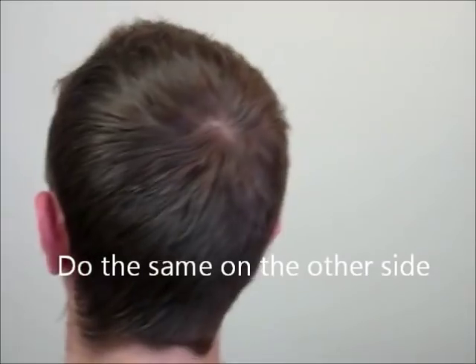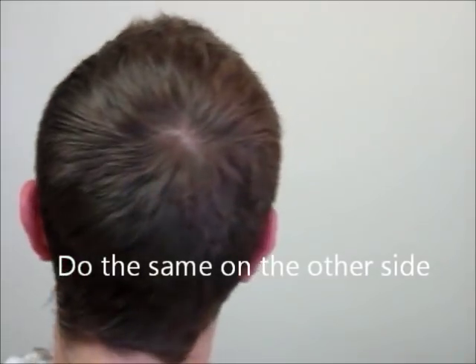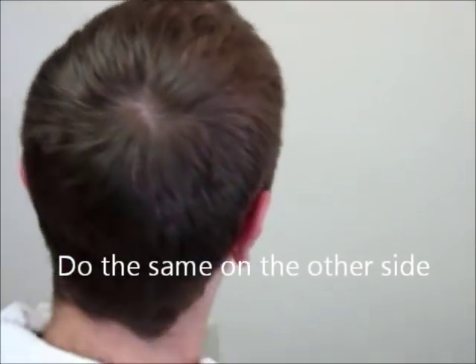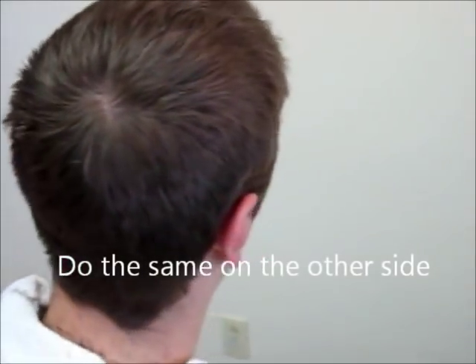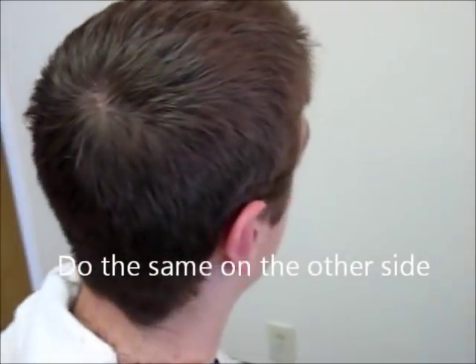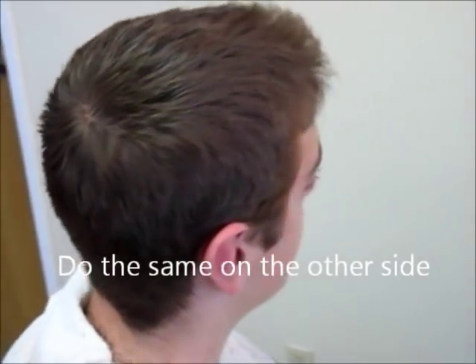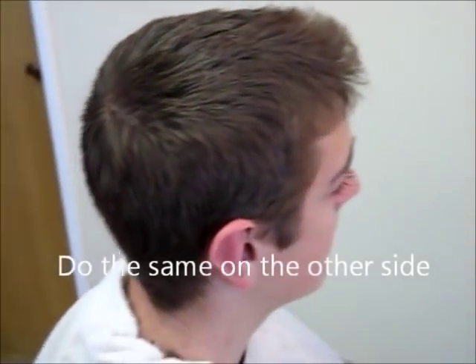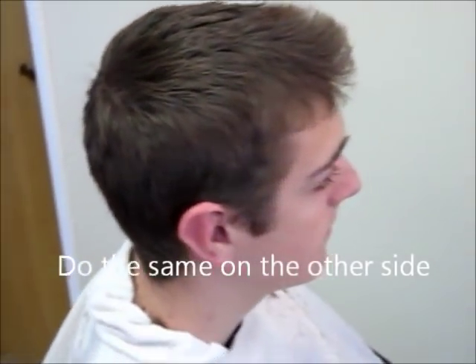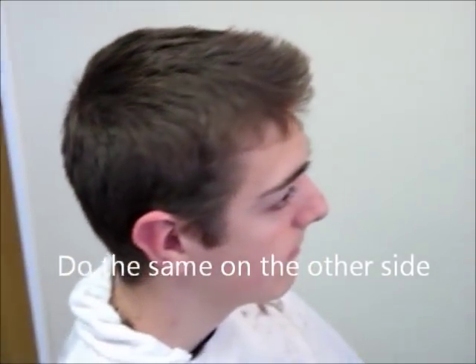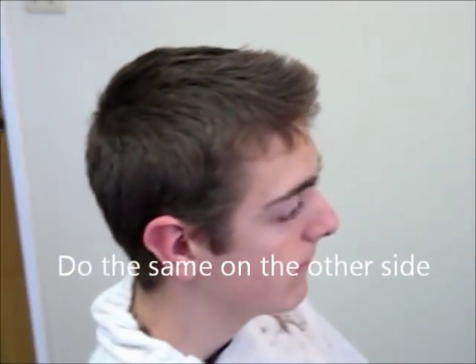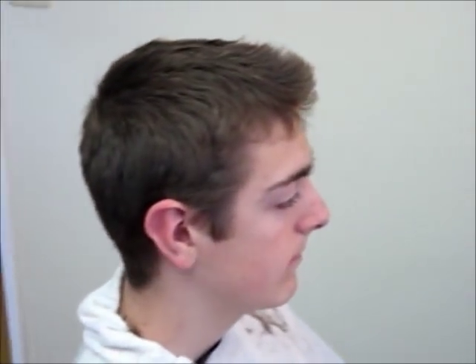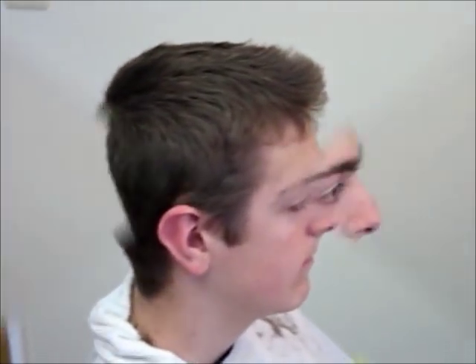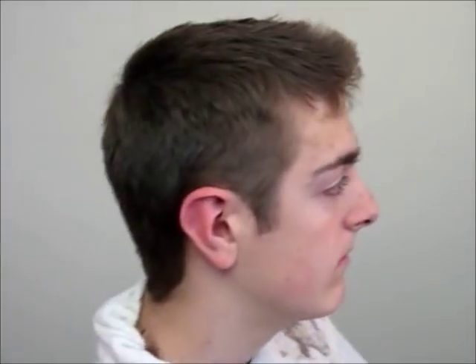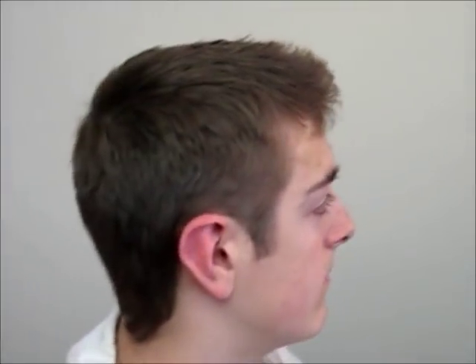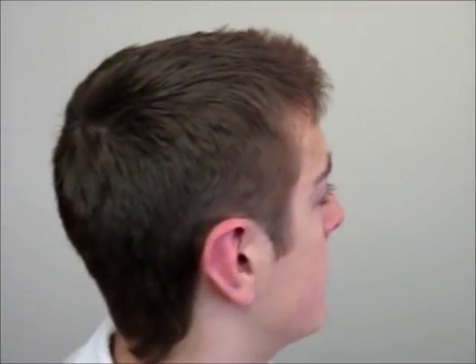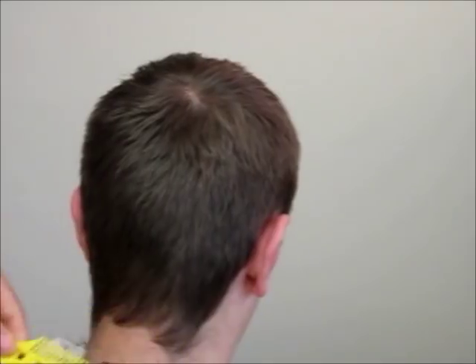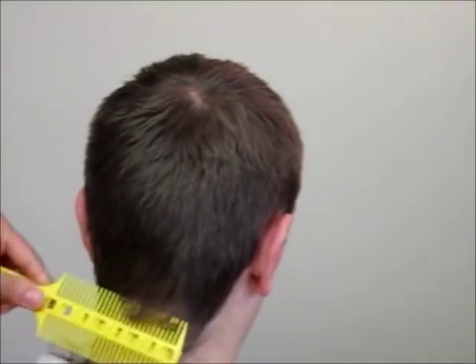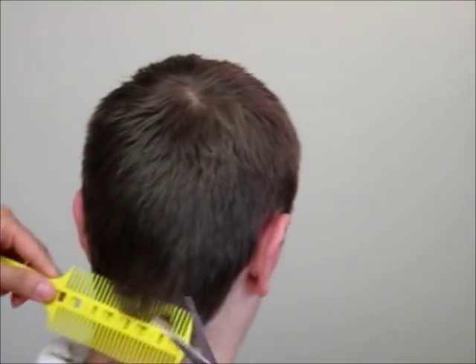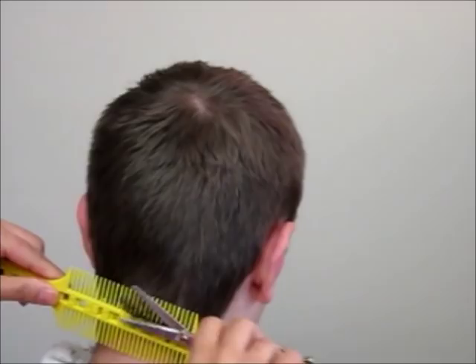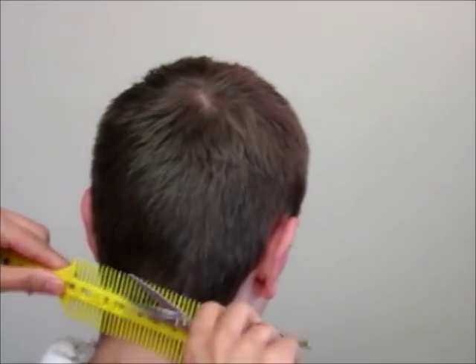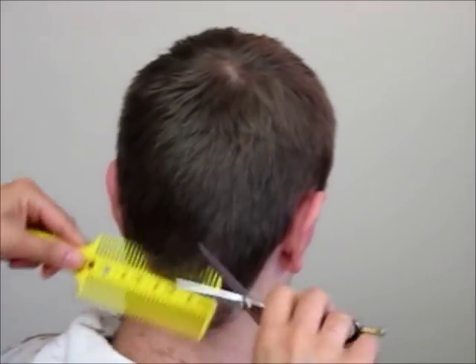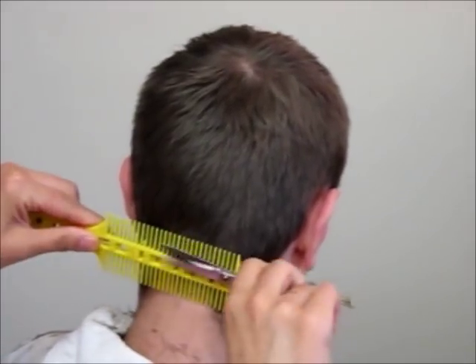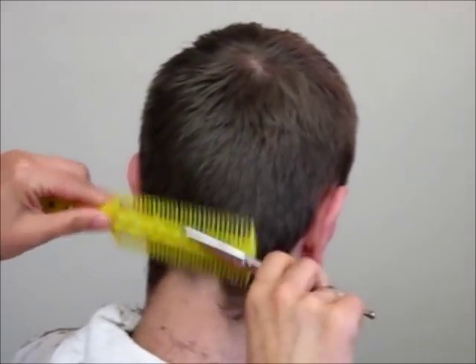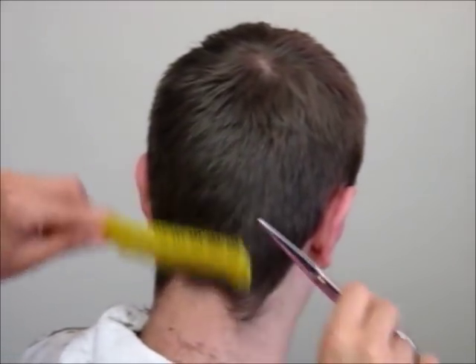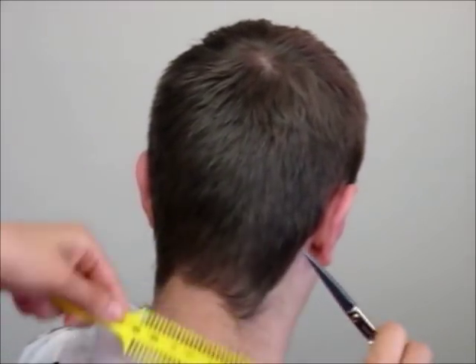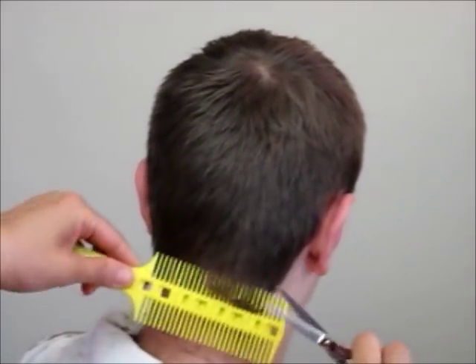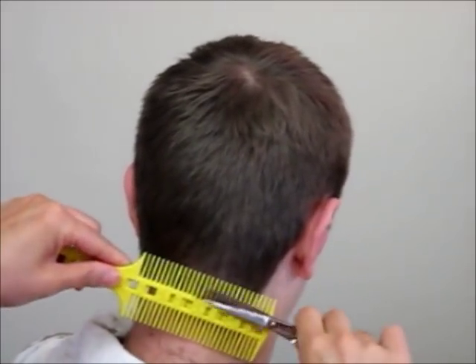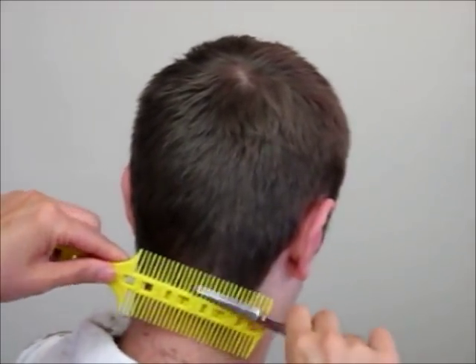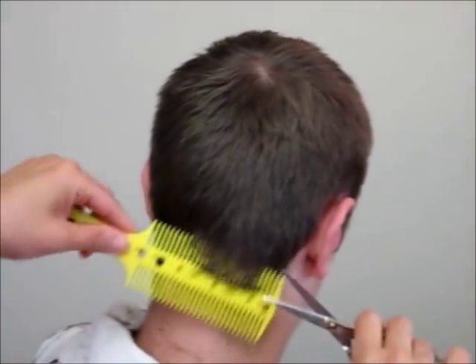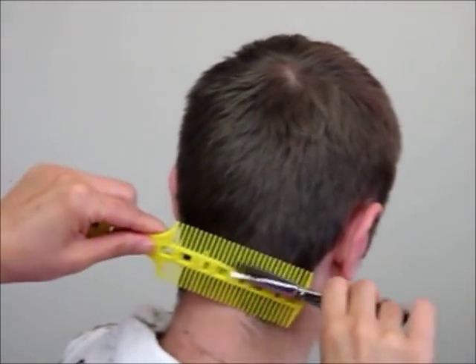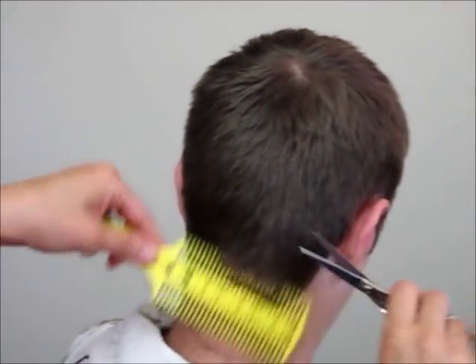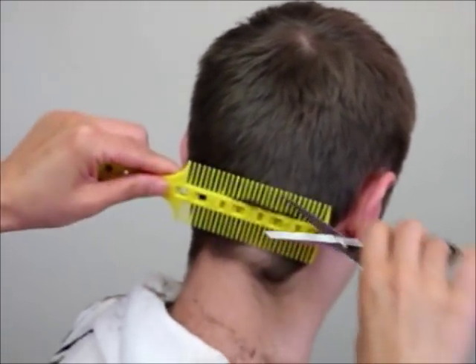Now do the same thing on the other side. We also use the ½ inch guide to trim the bottom of the back, to make it a little more taper looking.